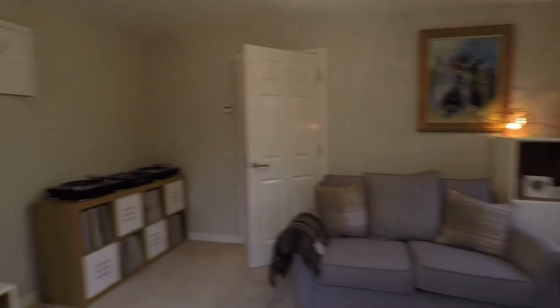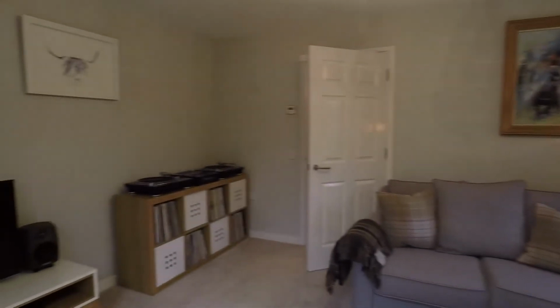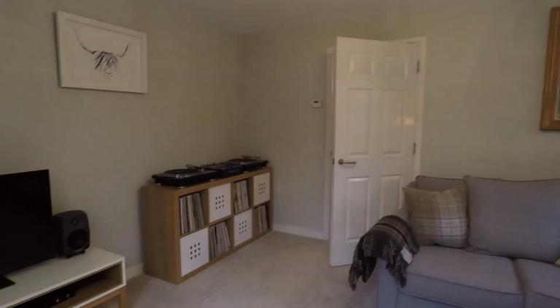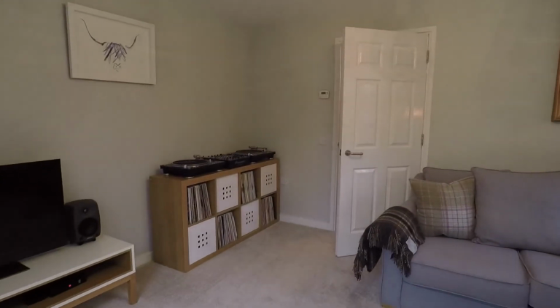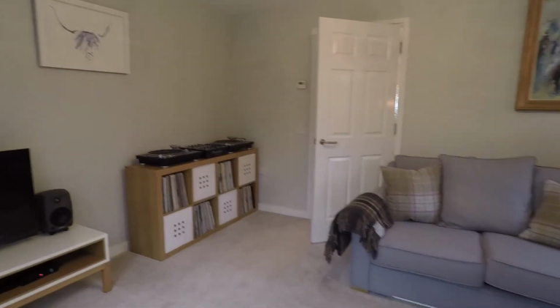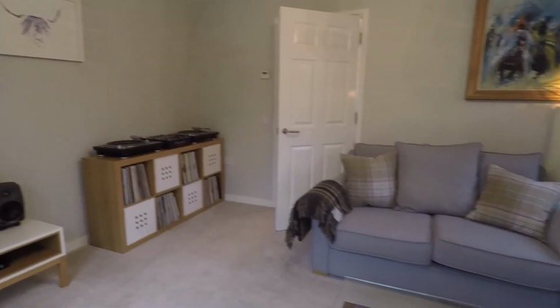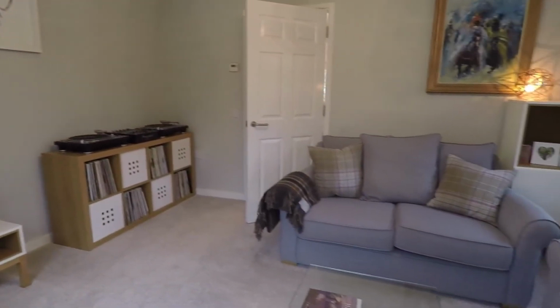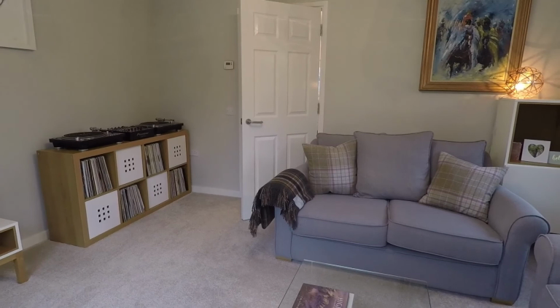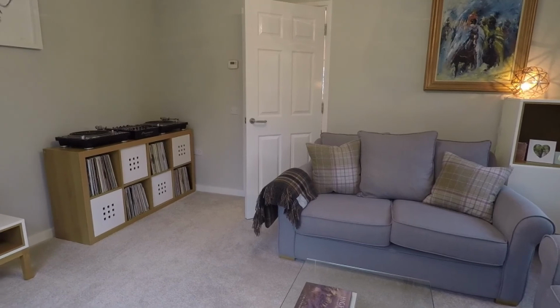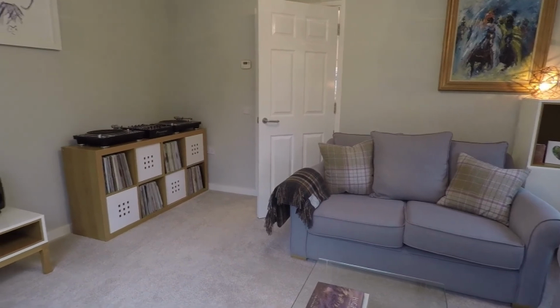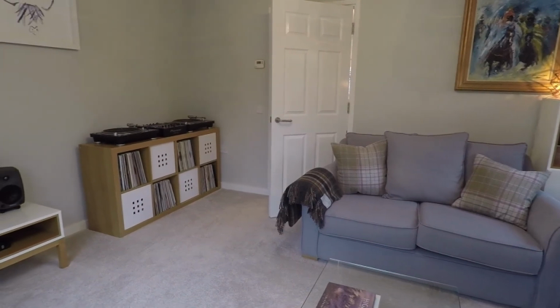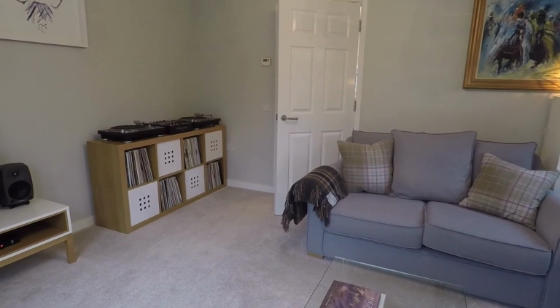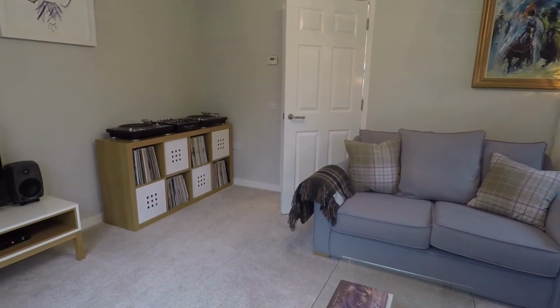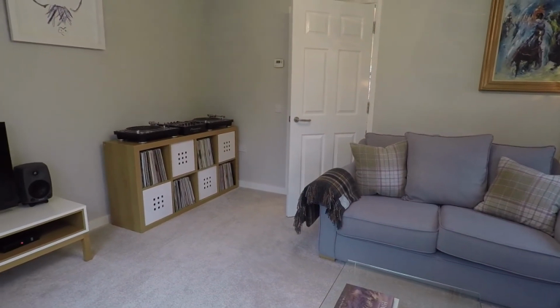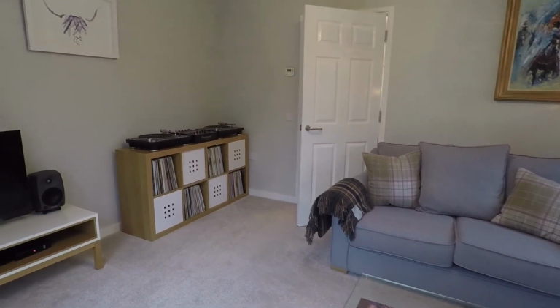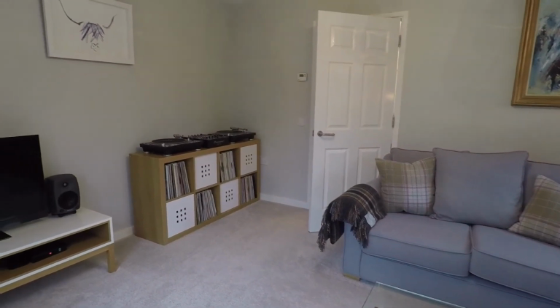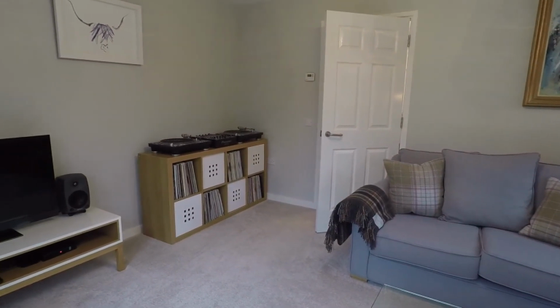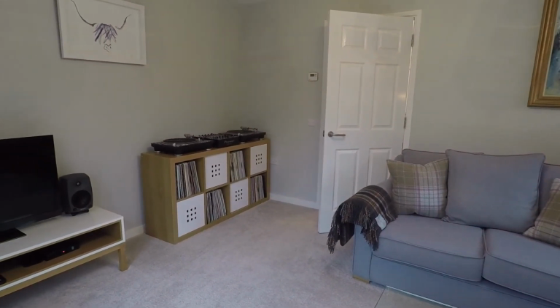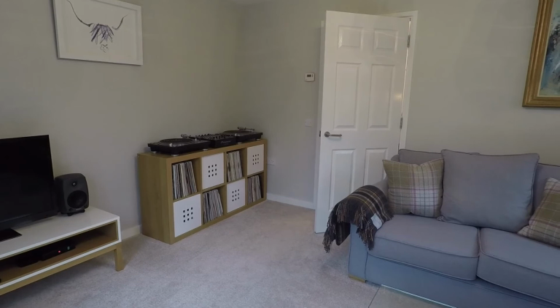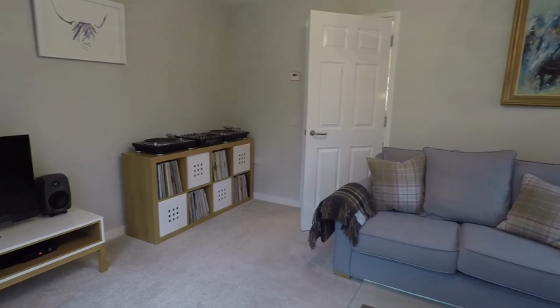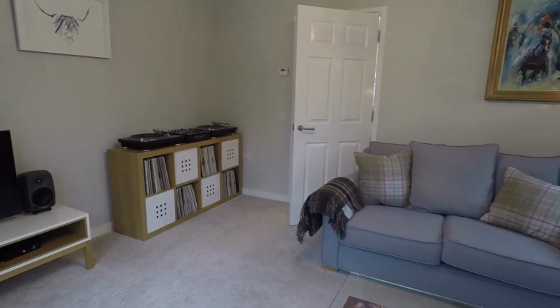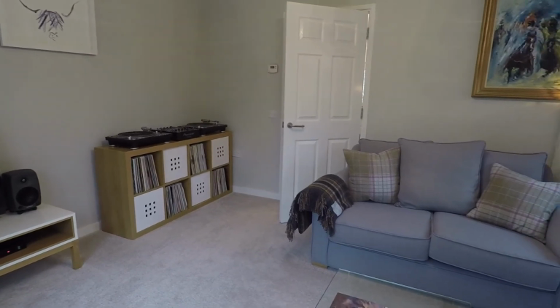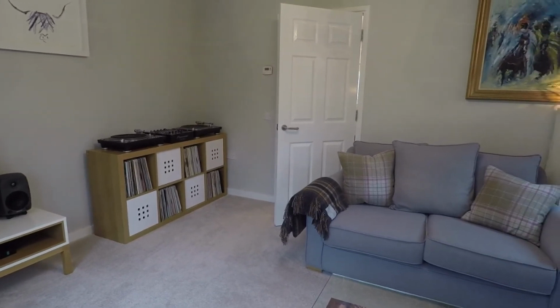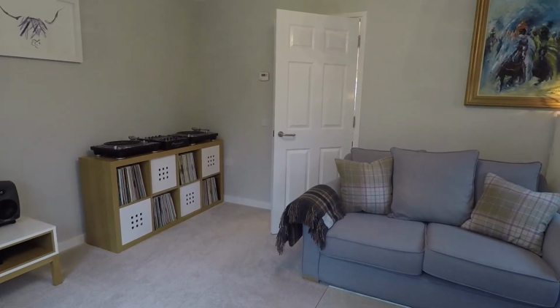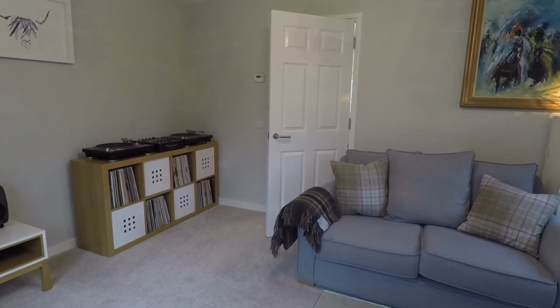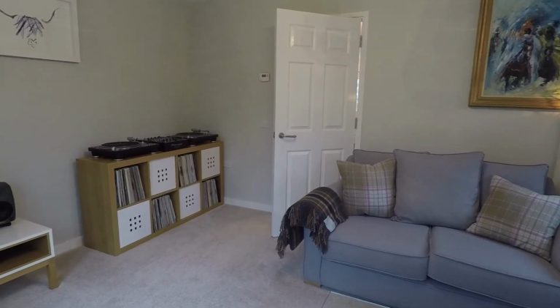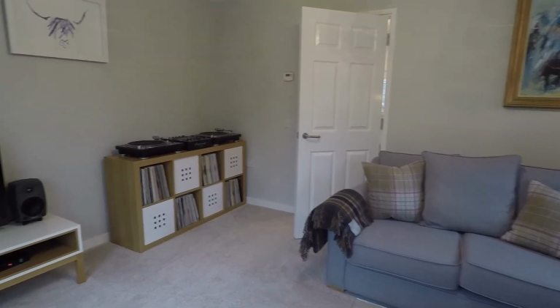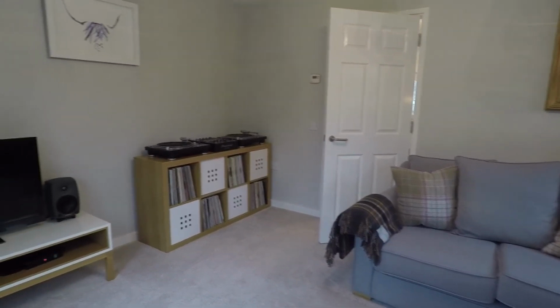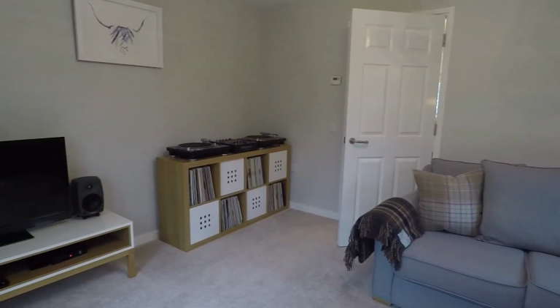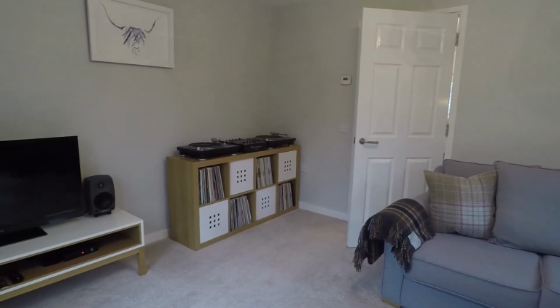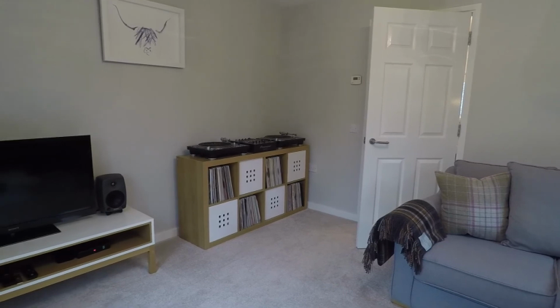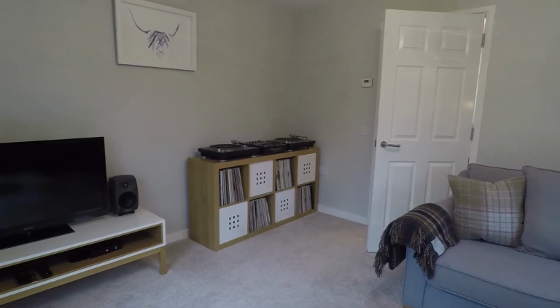So that completes this Pinkmoo video tour of this three bedroom end link property situated in Risker. If this property does interest you, please don't hesitate in contacting the Pinkmoo team and we'll be more than happy to show you around.